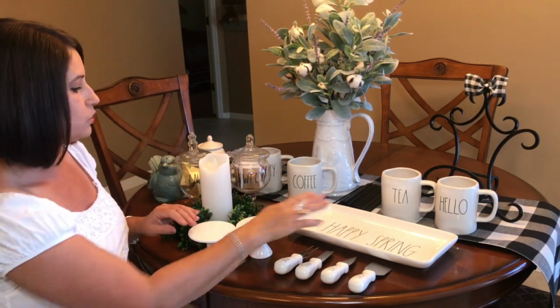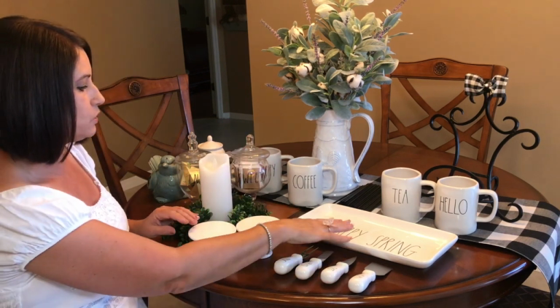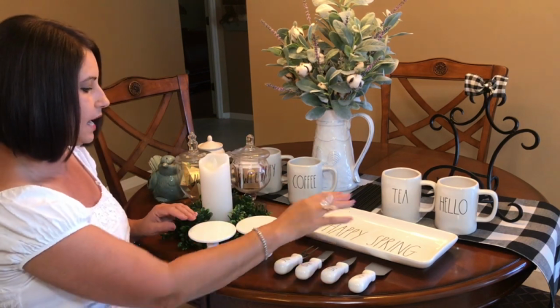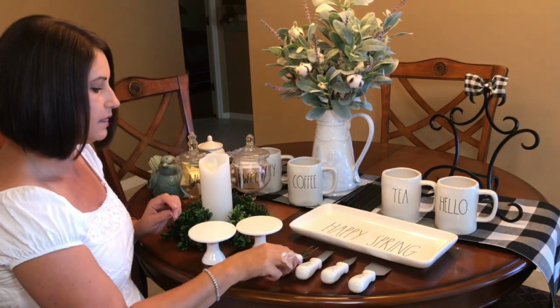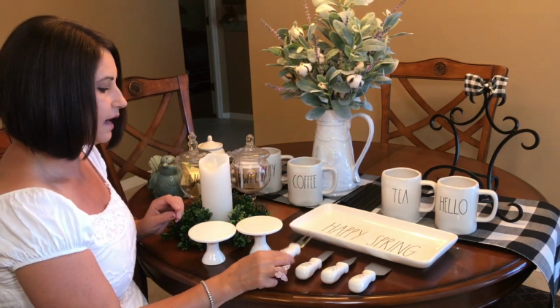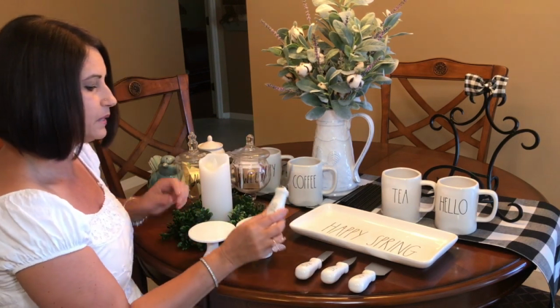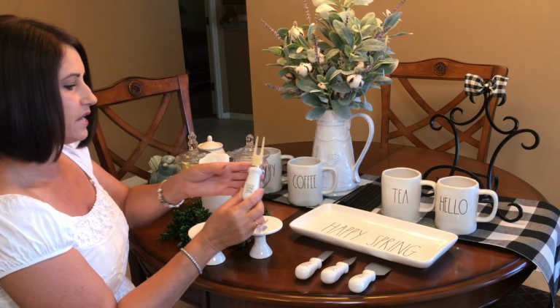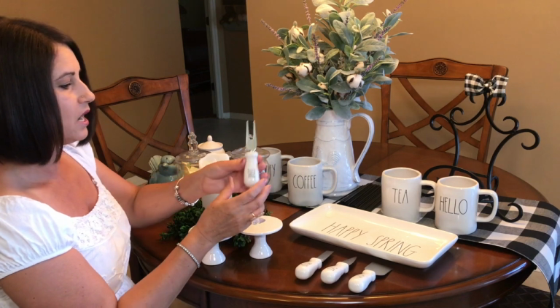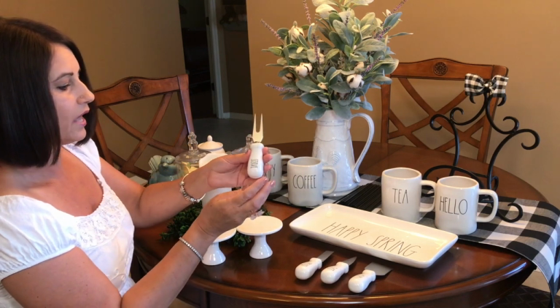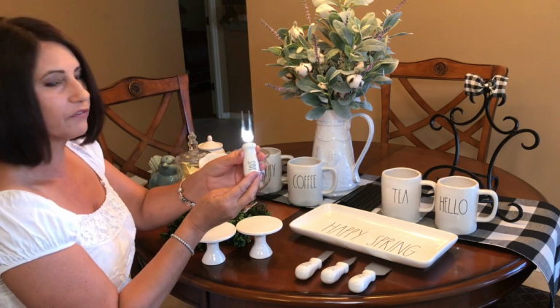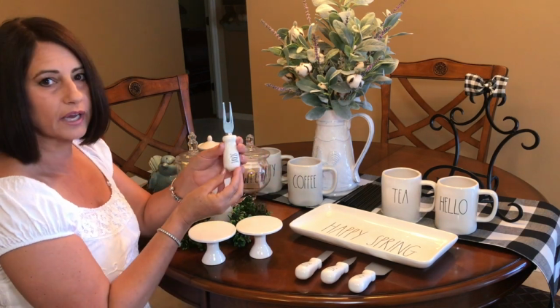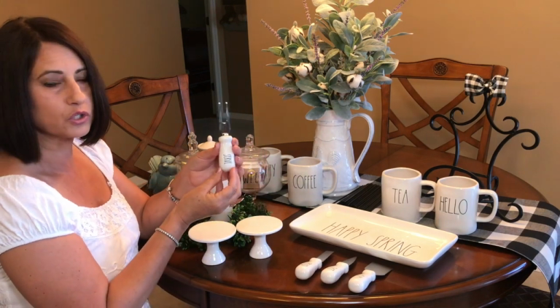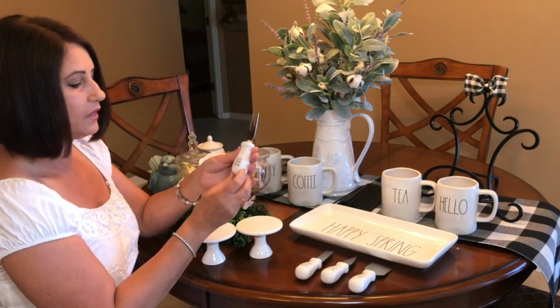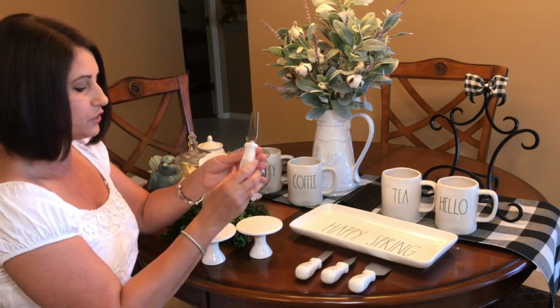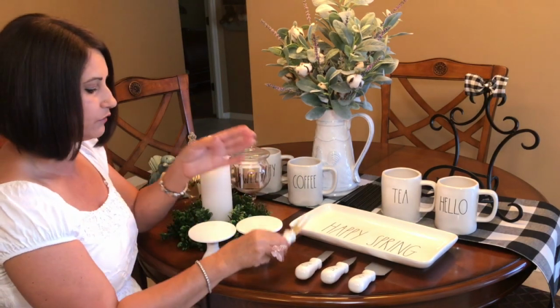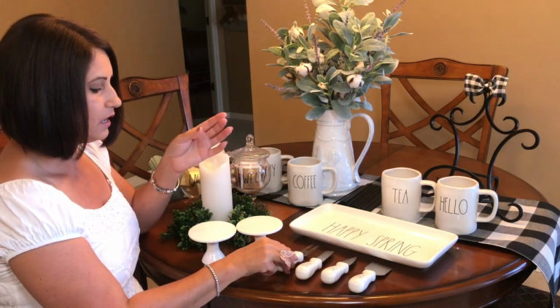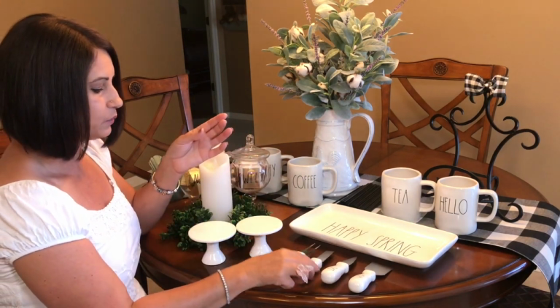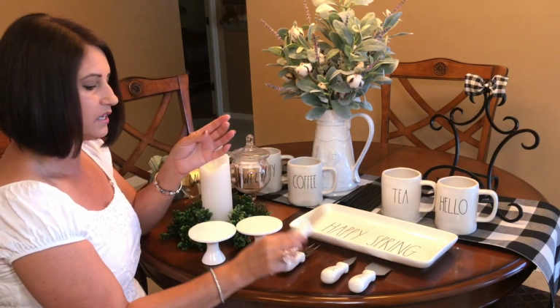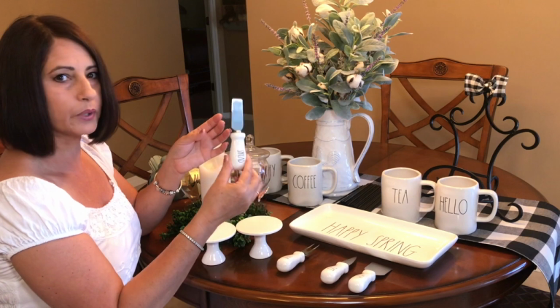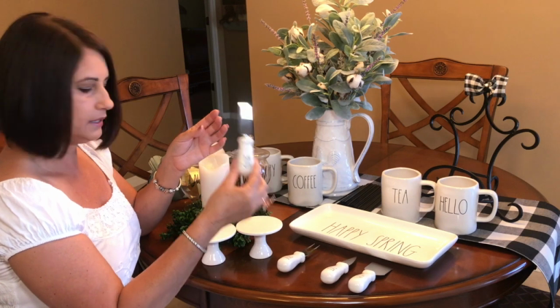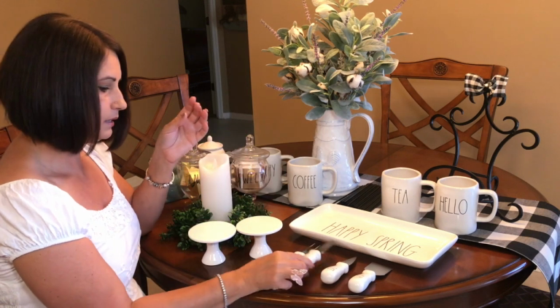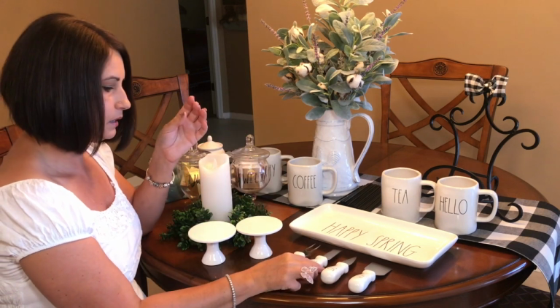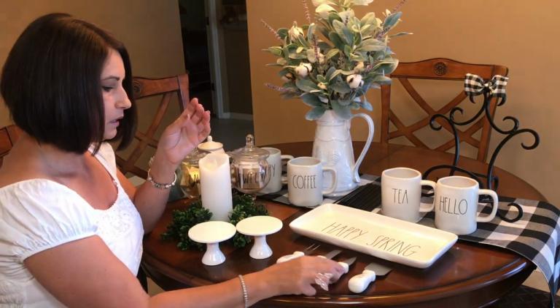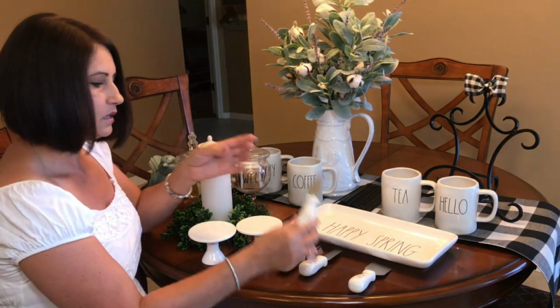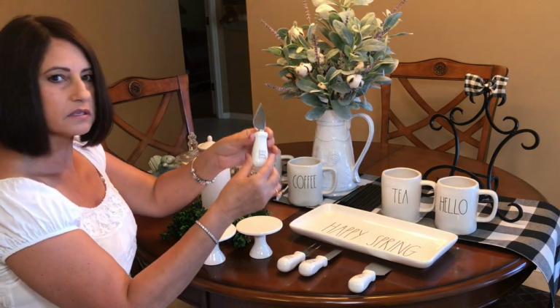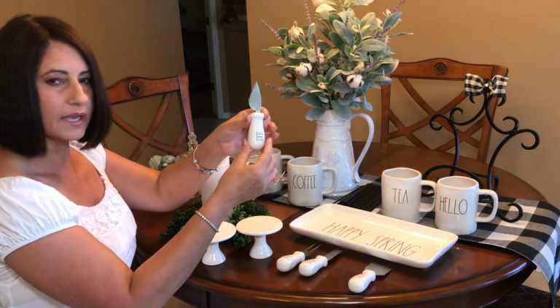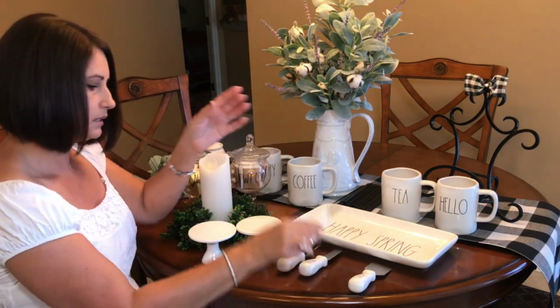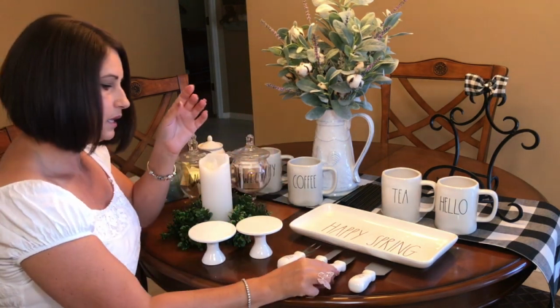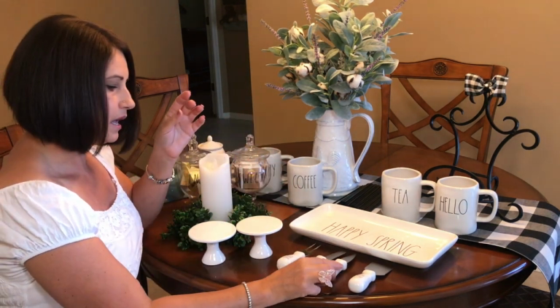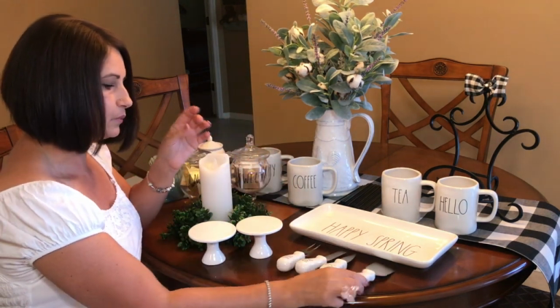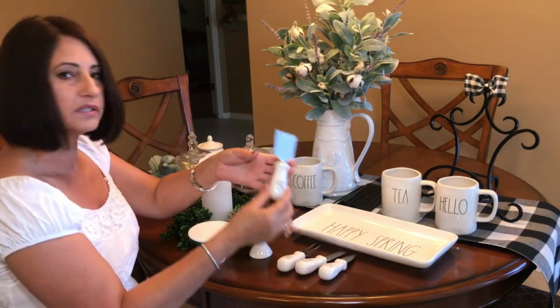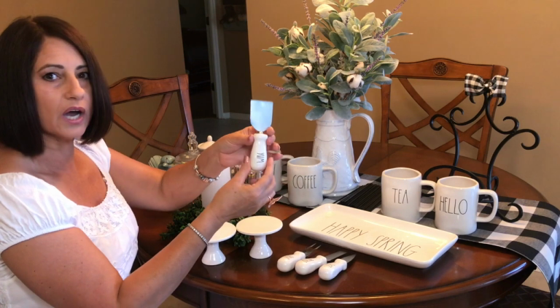I have these pieces here that are perfect next to the tray. They say 'Serve,' 'Spread,' 'Slice,' and this one that says 'Yum.'